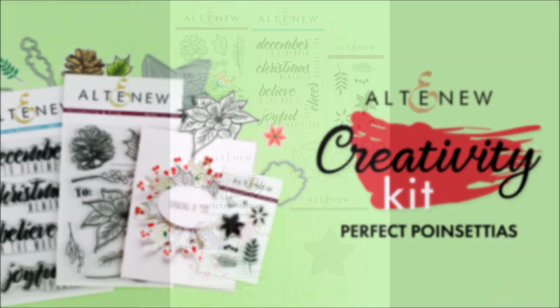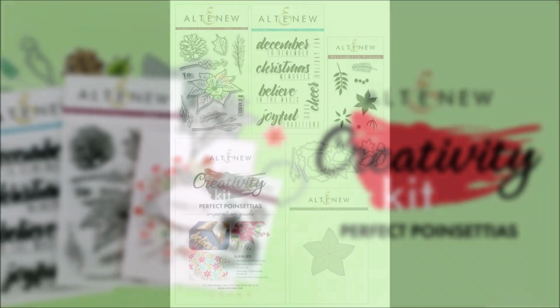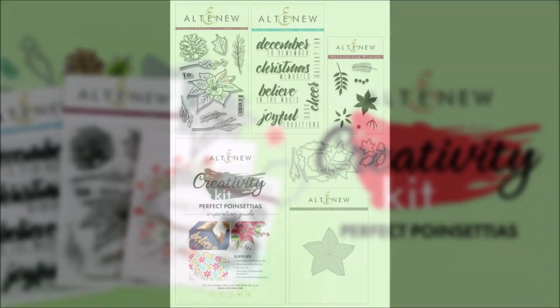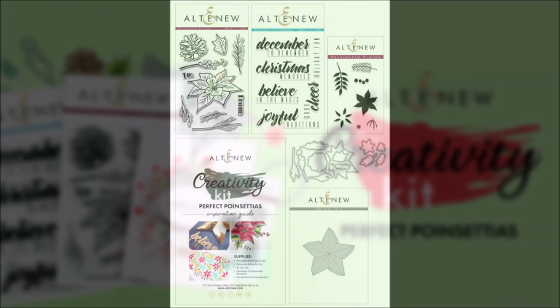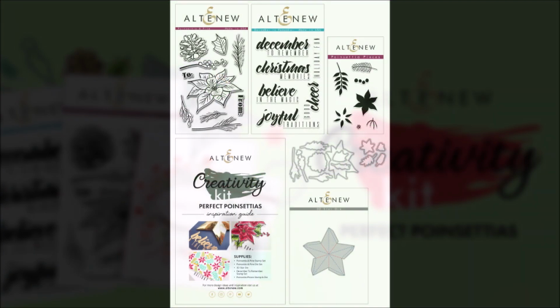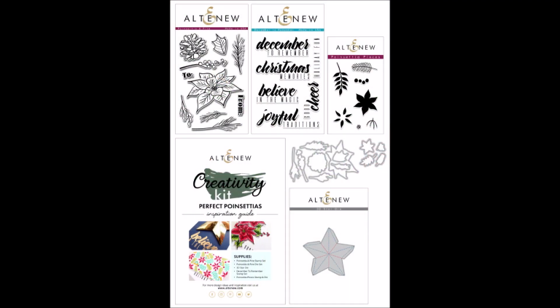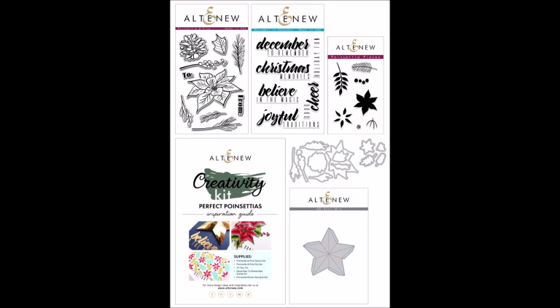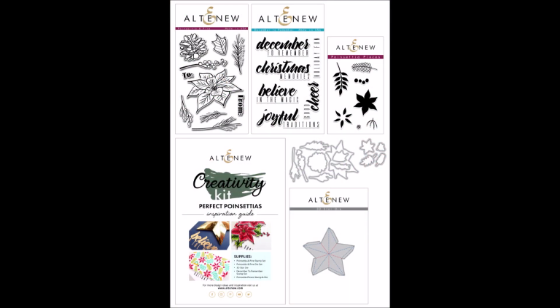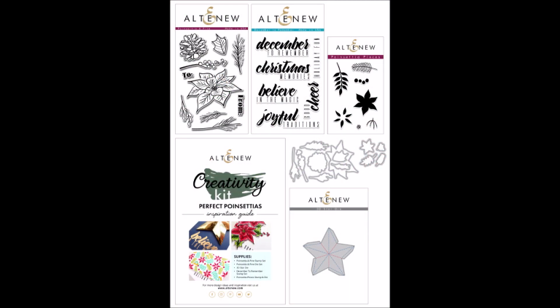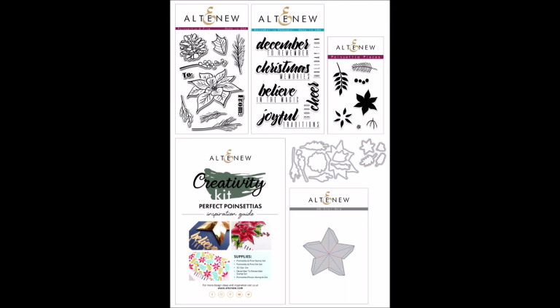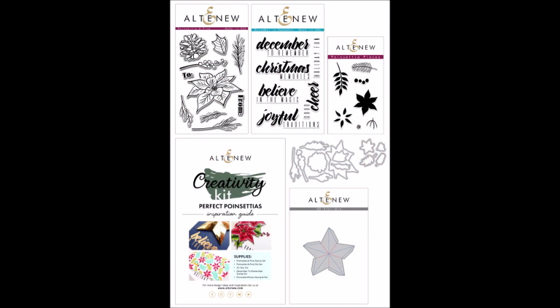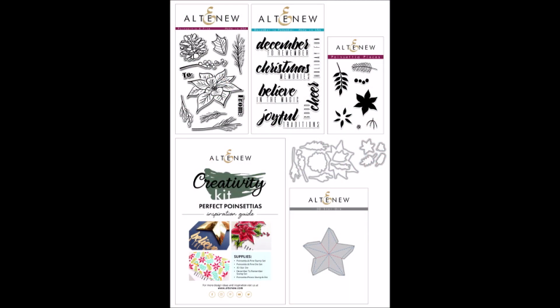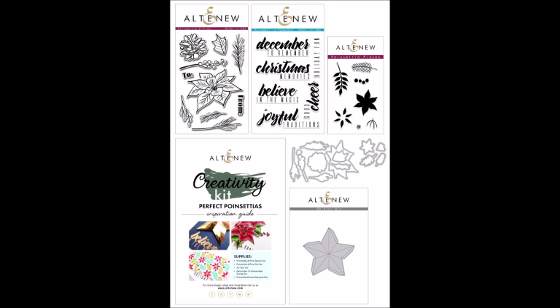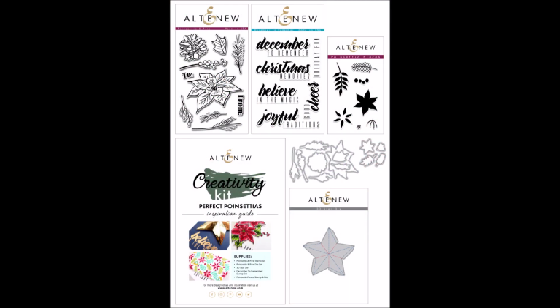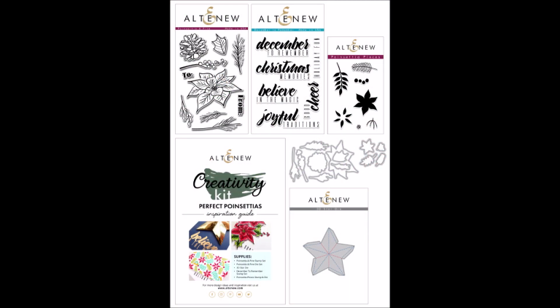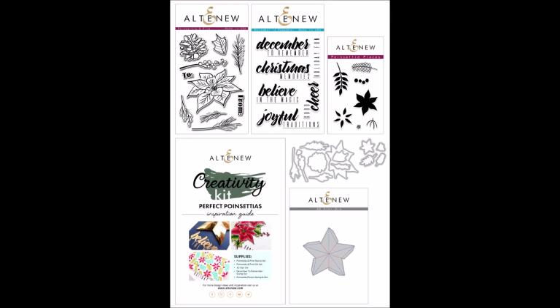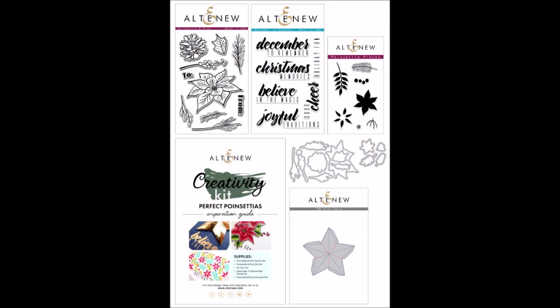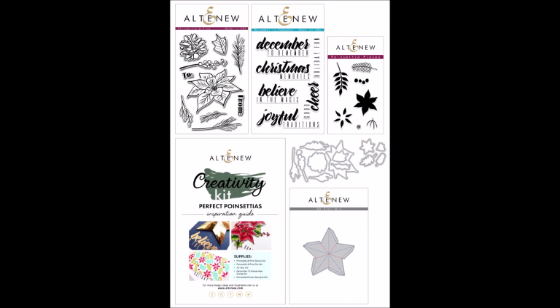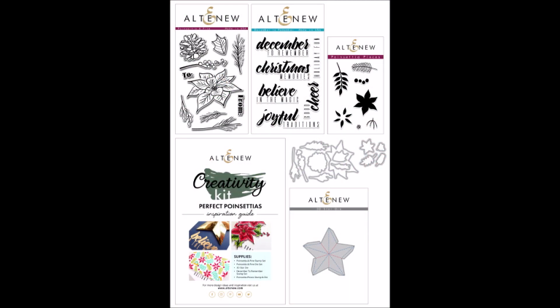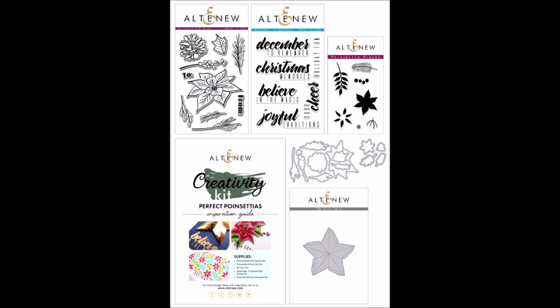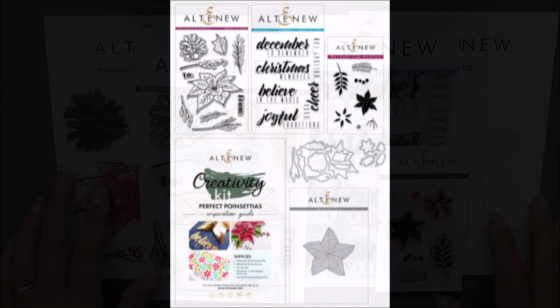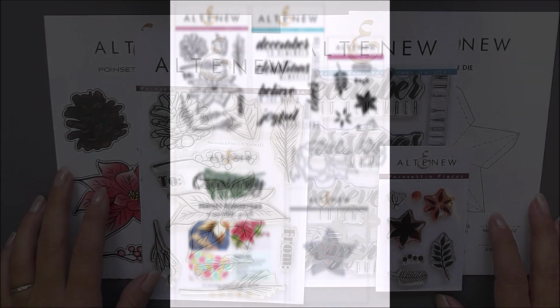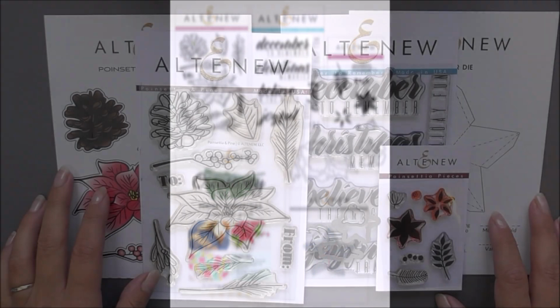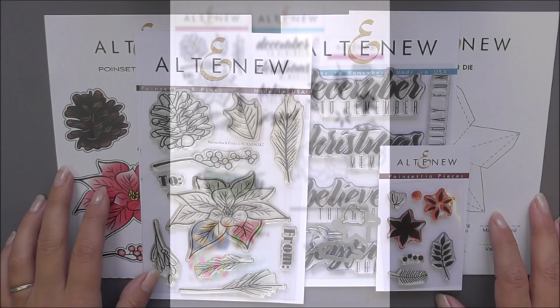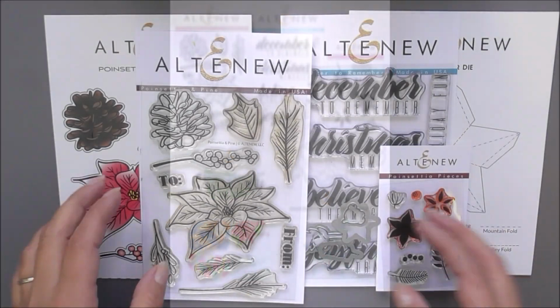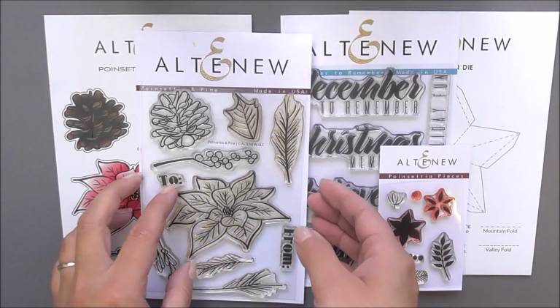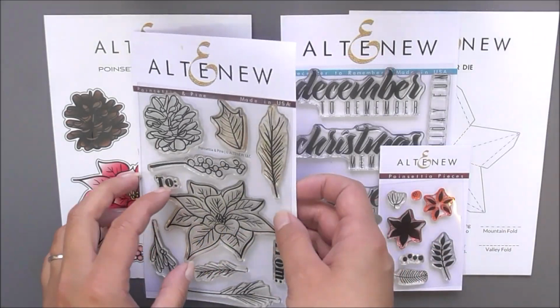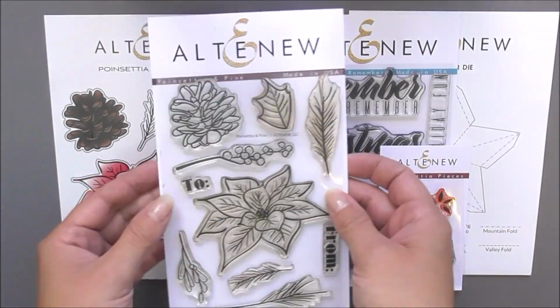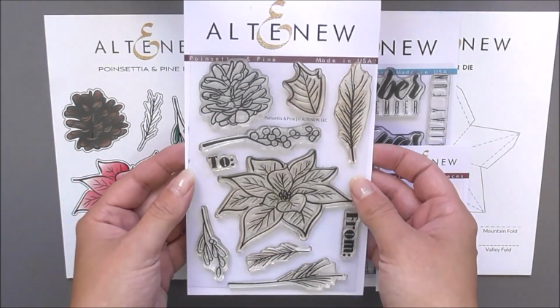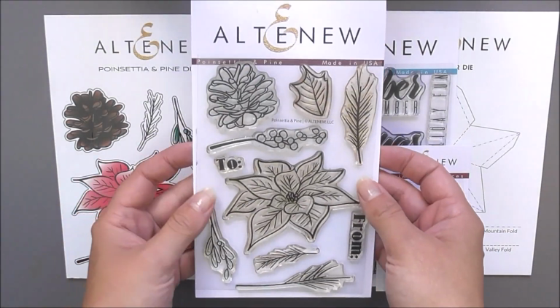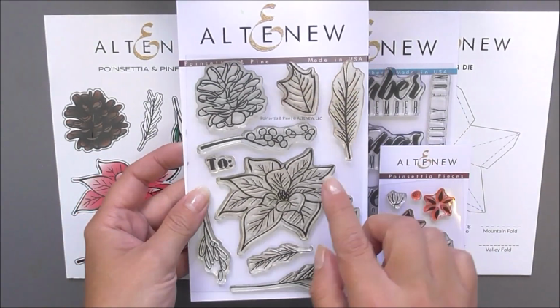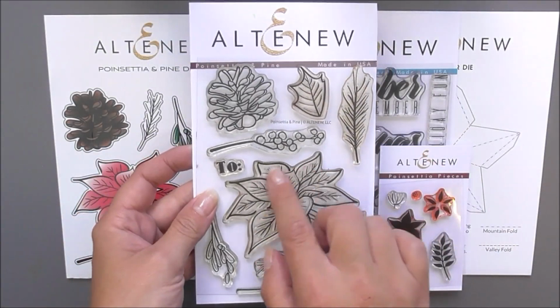This is Perfect Poinsettias Creativity Kit from Altenew. This is a specially curated collection of products created to inspire your creativity.